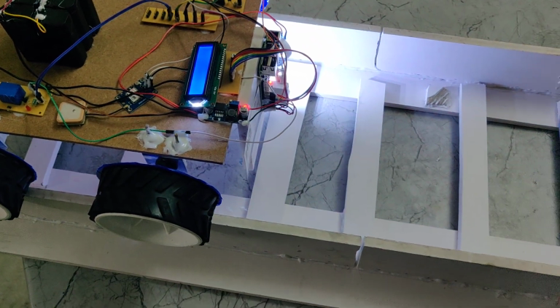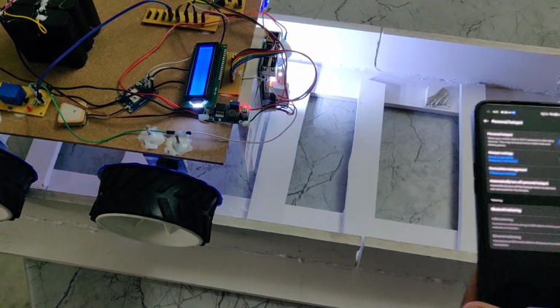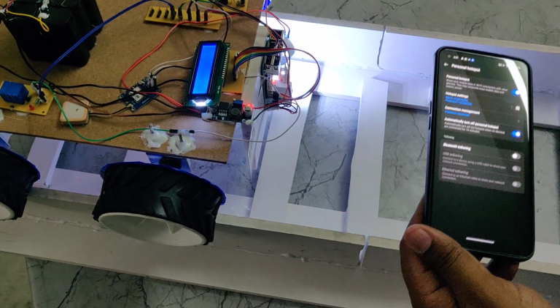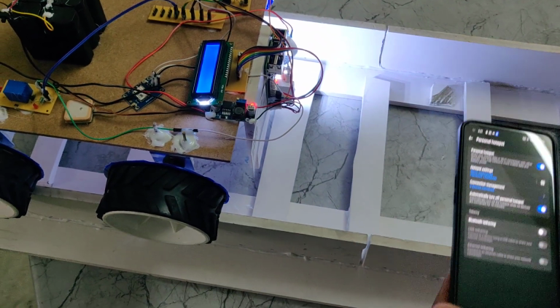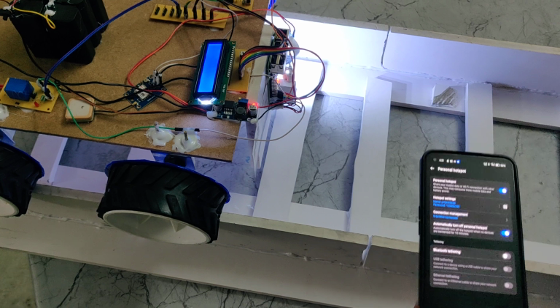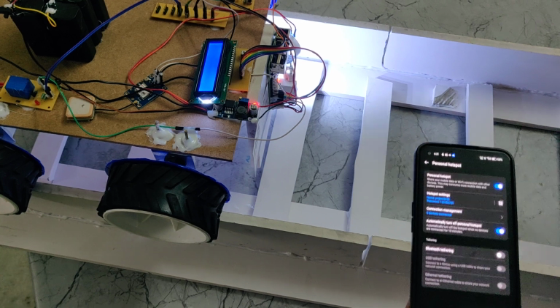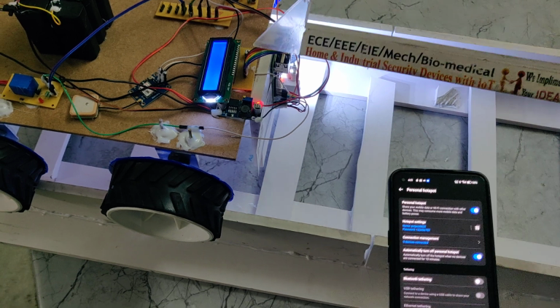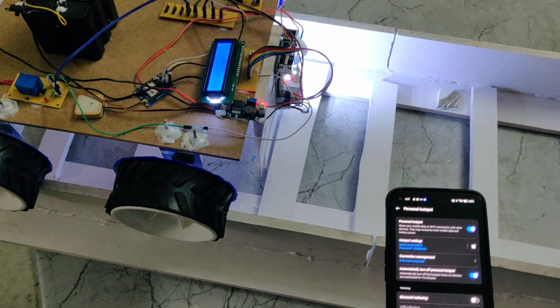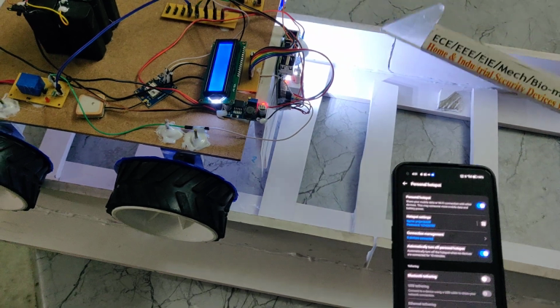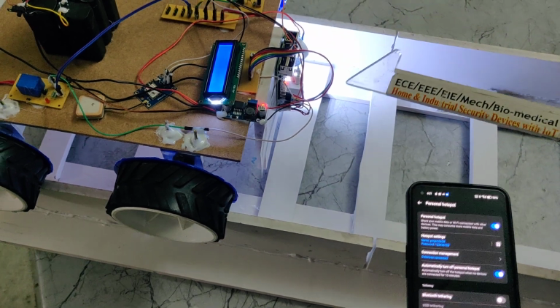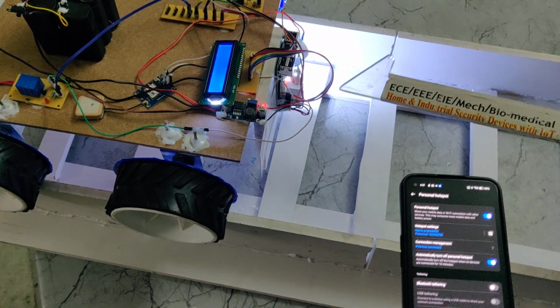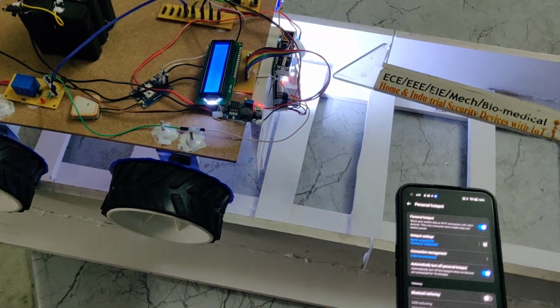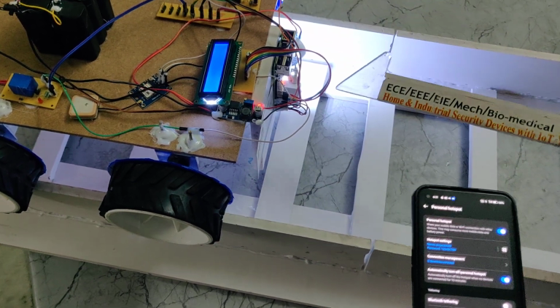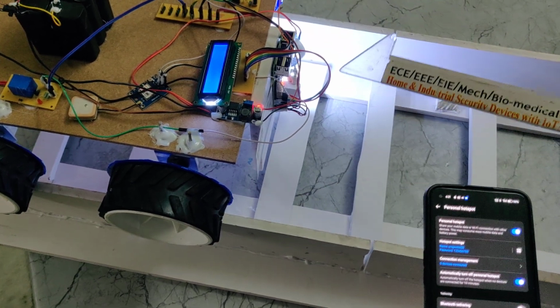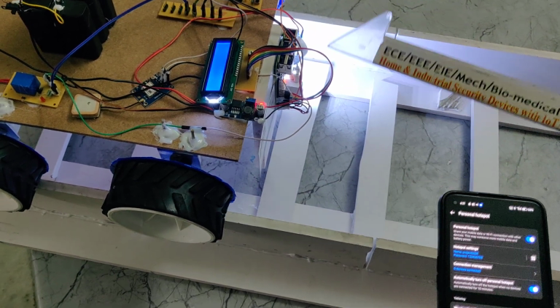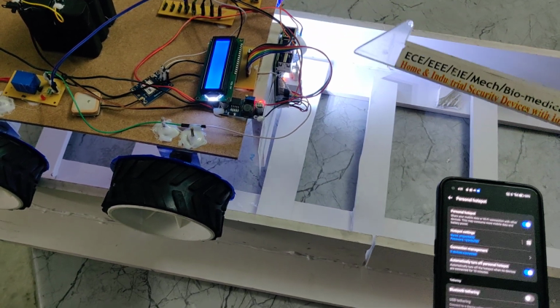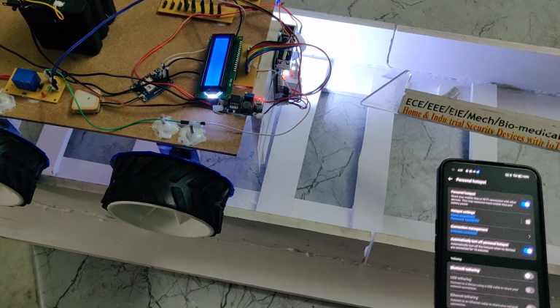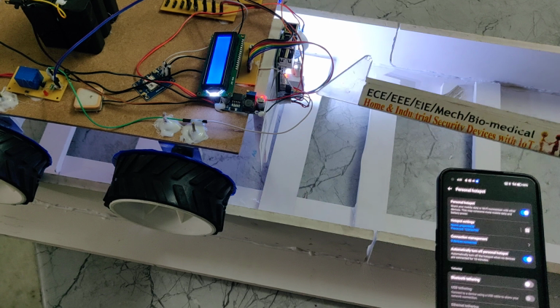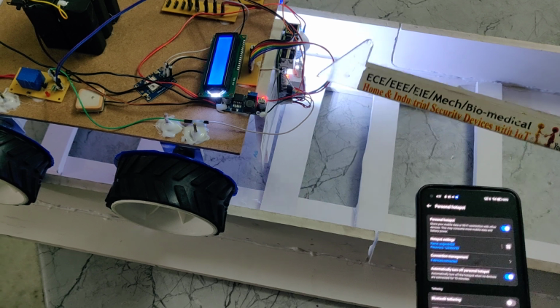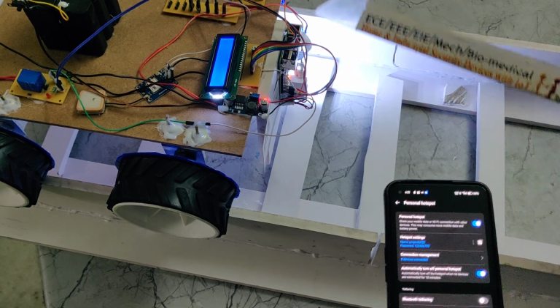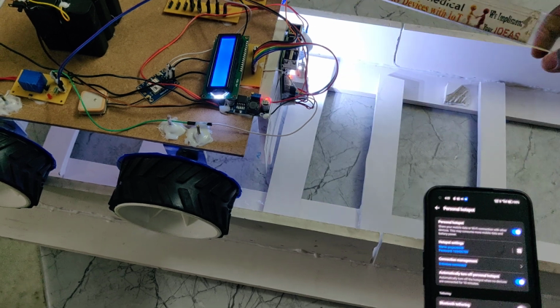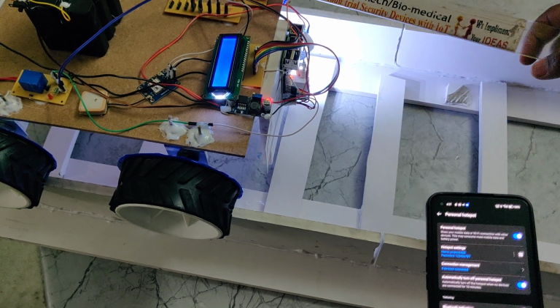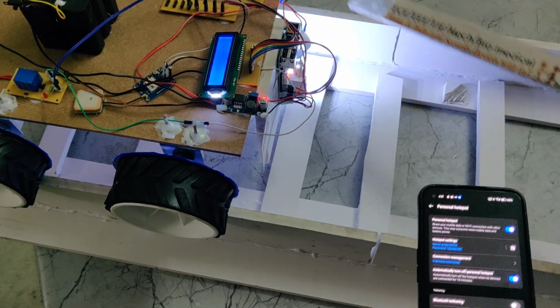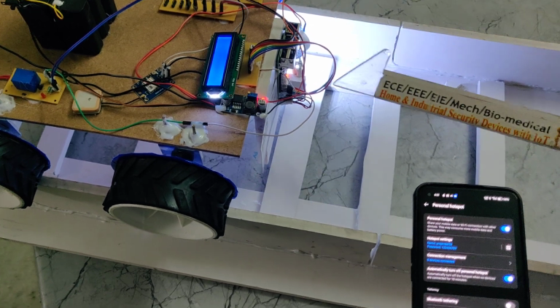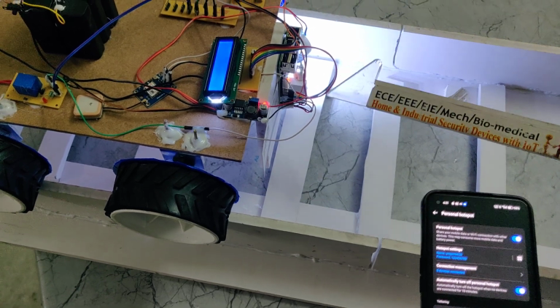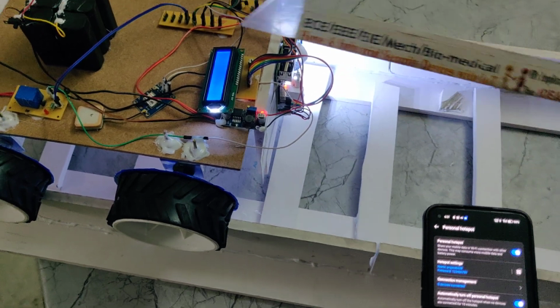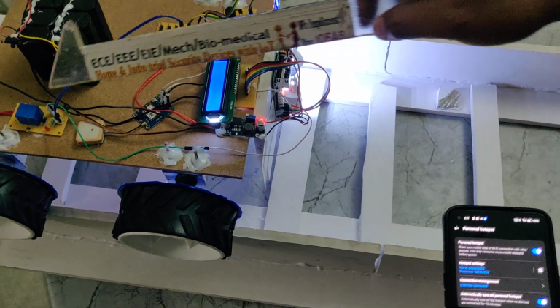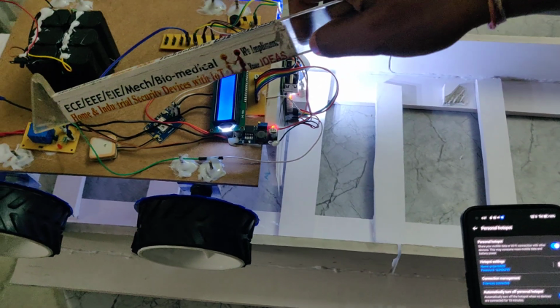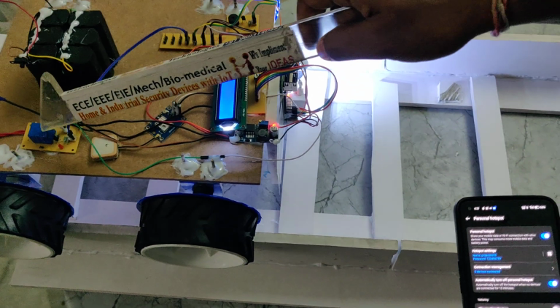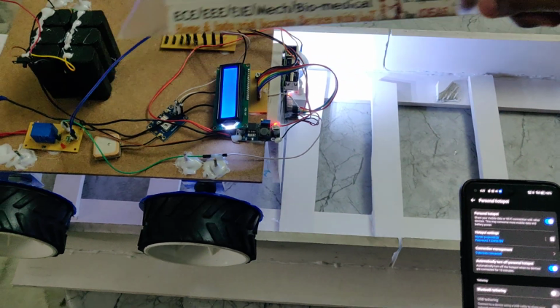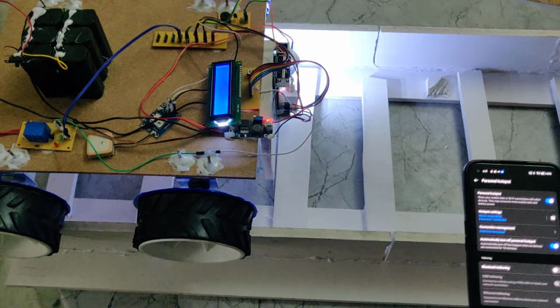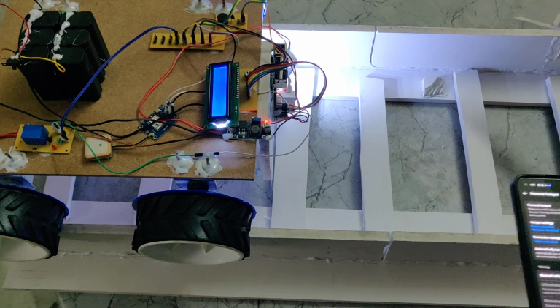The LCD is connected to GPIO pin numbers 17, 27, 22, 9, 10, and 11. Pin 18 is used for the buzzer, and pin 23 is used for the electromagnetic relay.